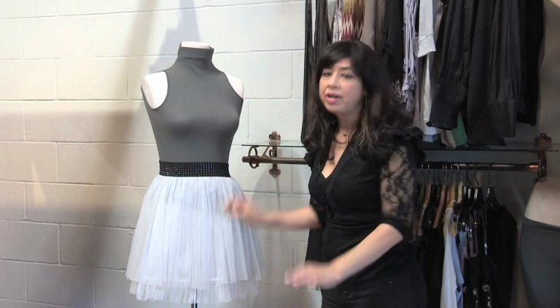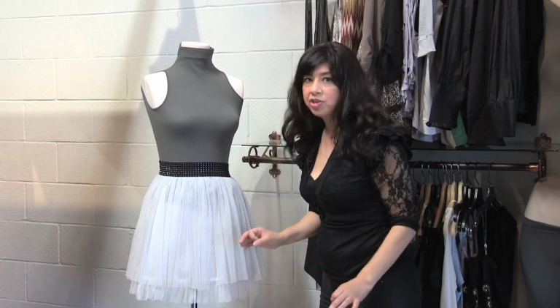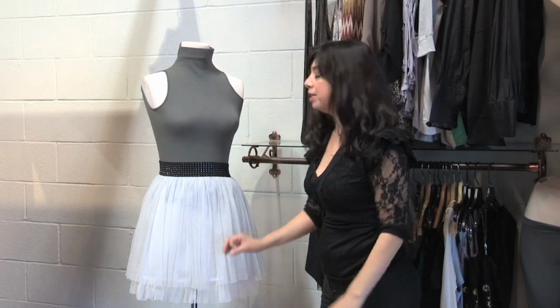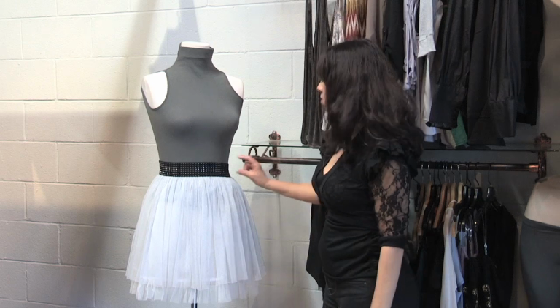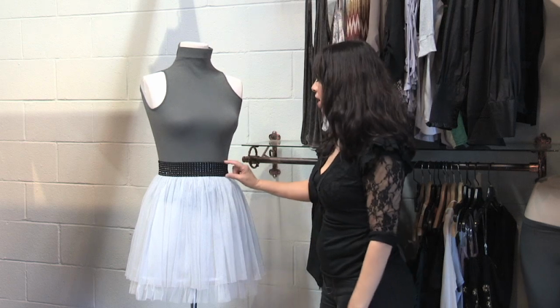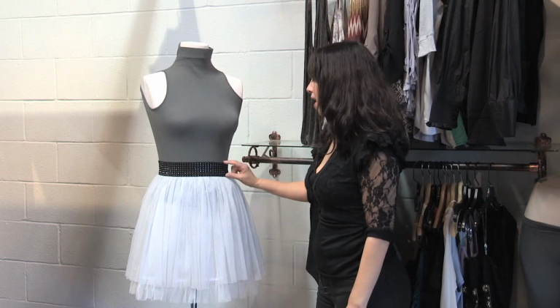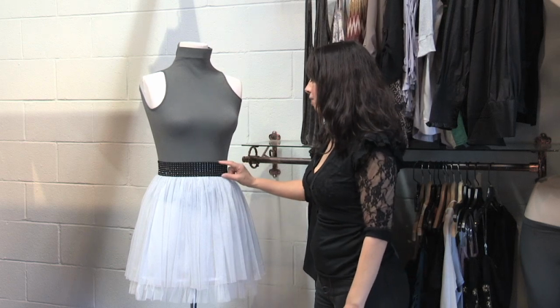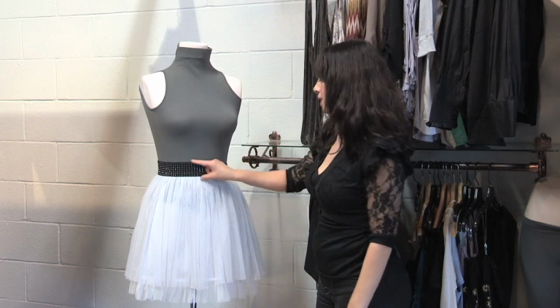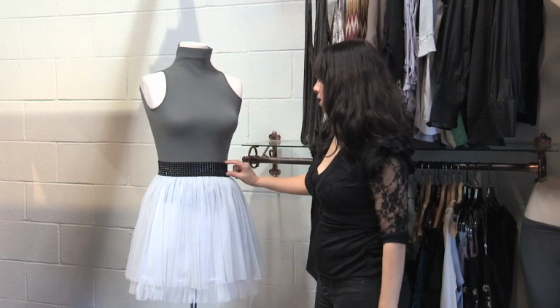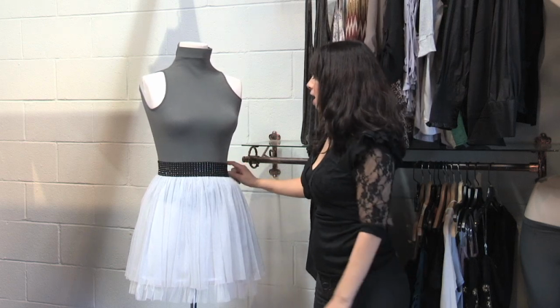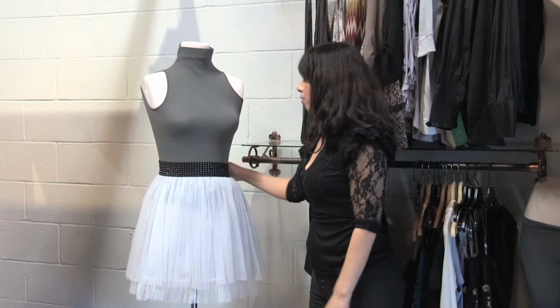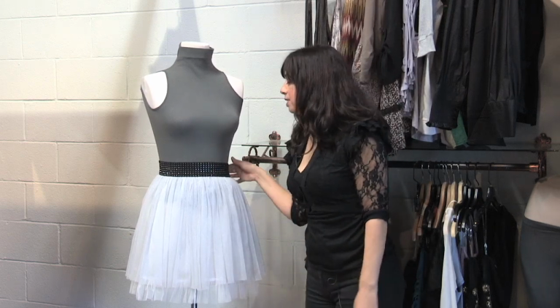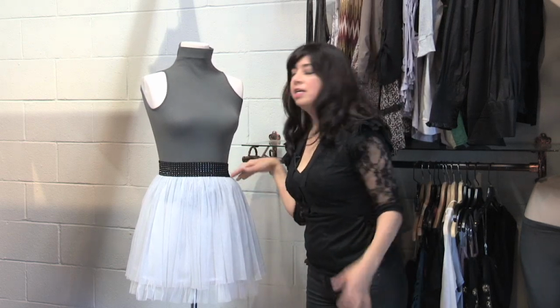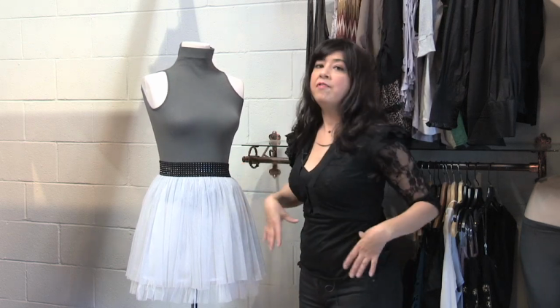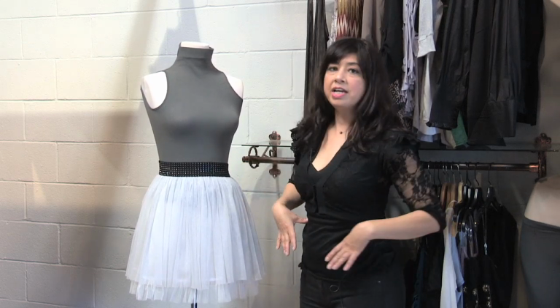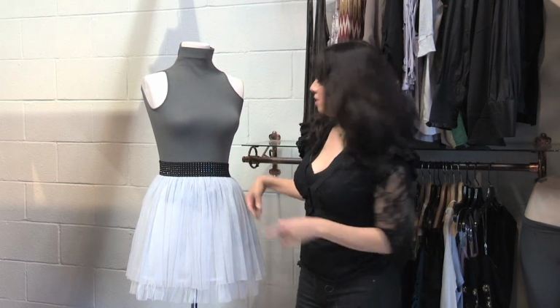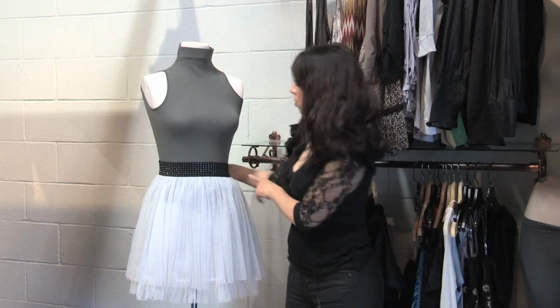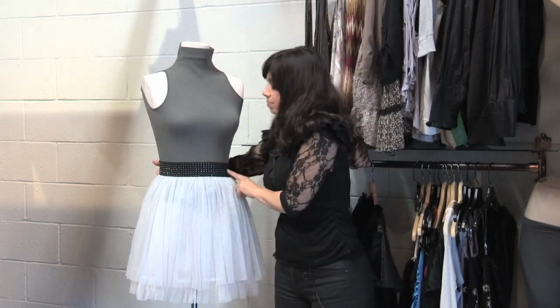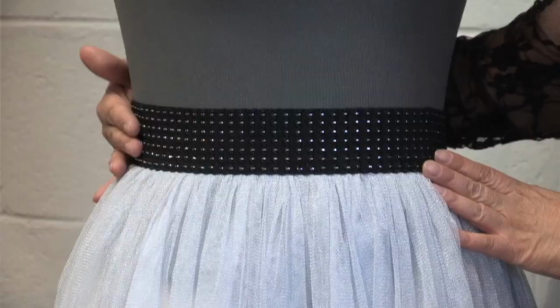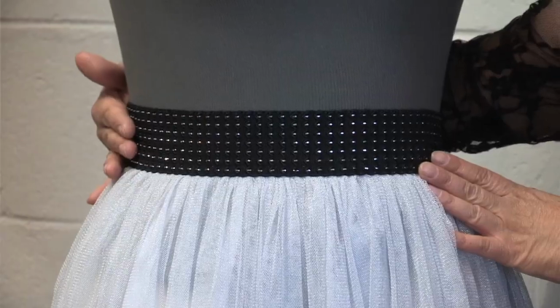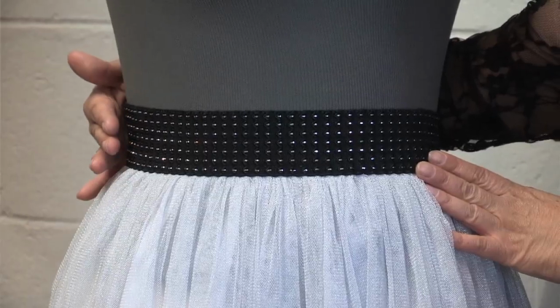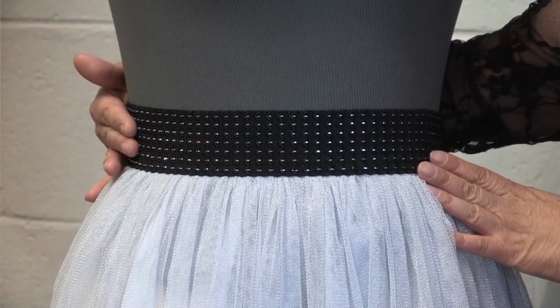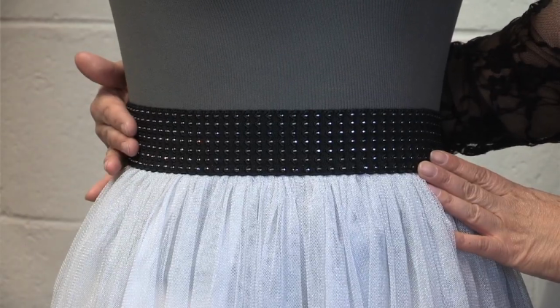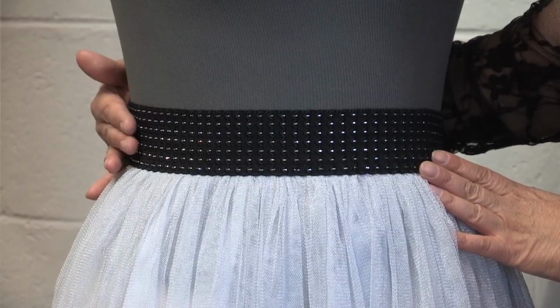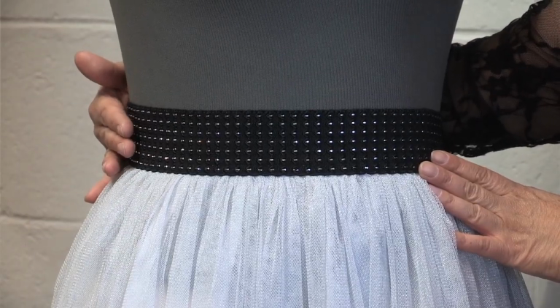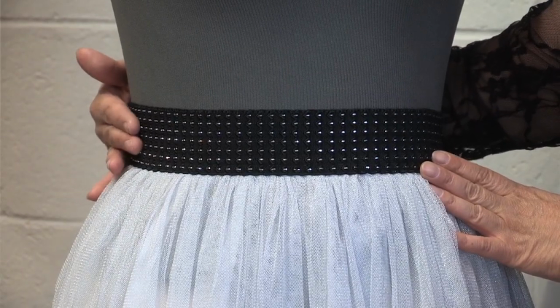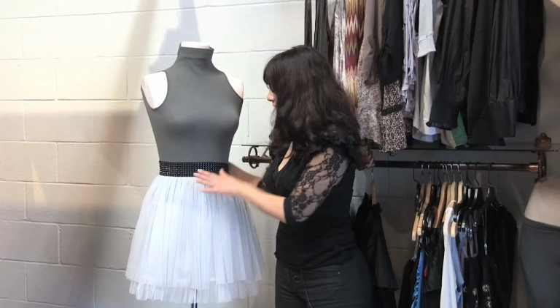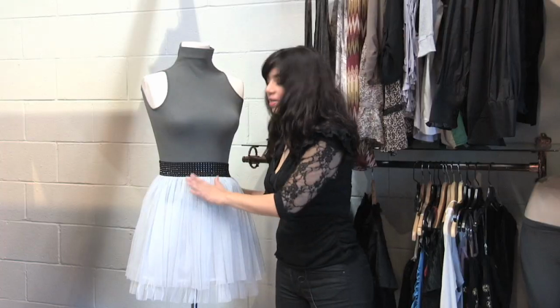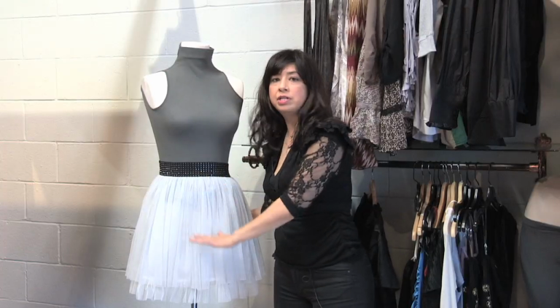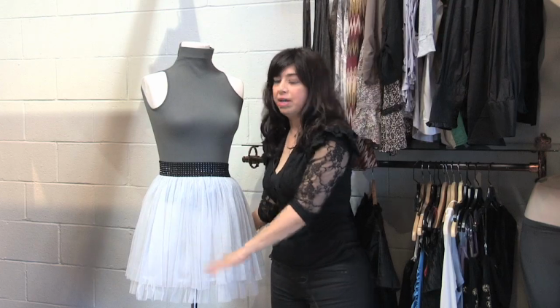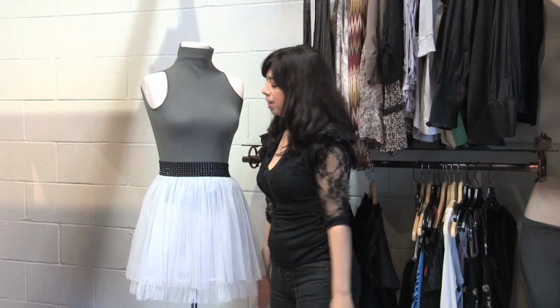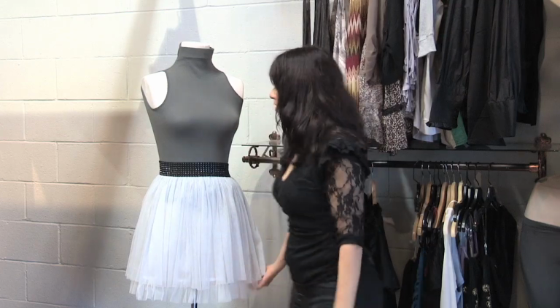The great feature about this is the wide band at the waist. What this does is it emphasizes the smallness of your waist, and then it flares out over the hips and over the tummy.